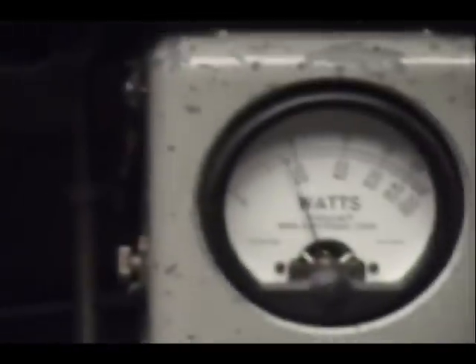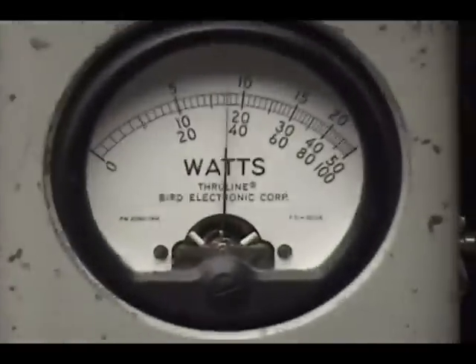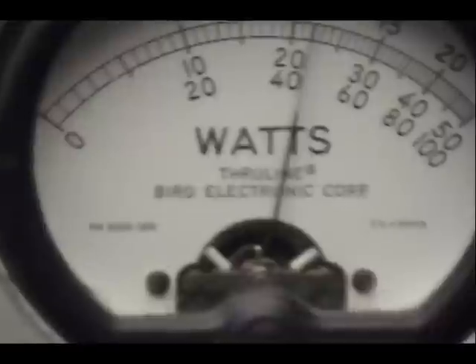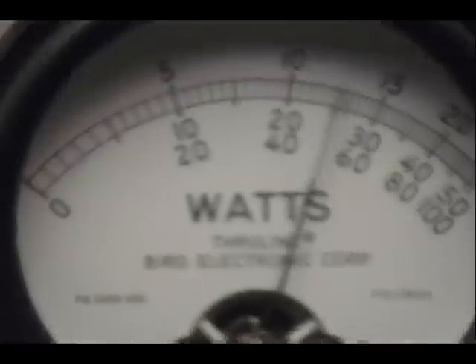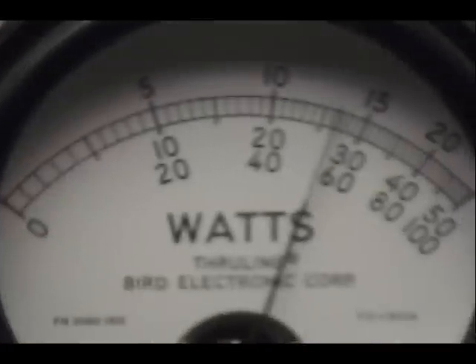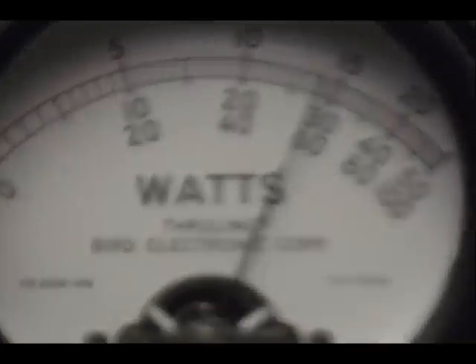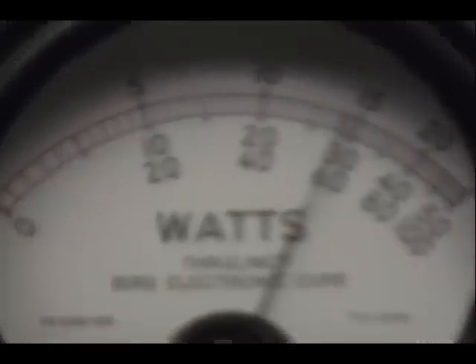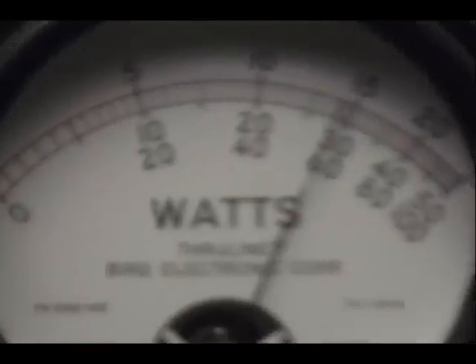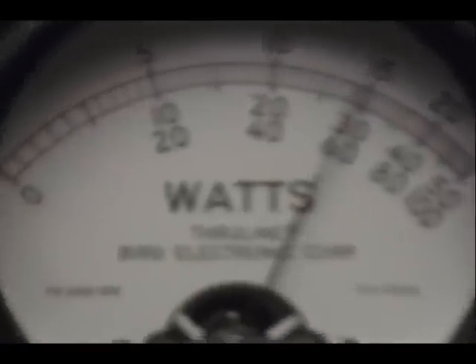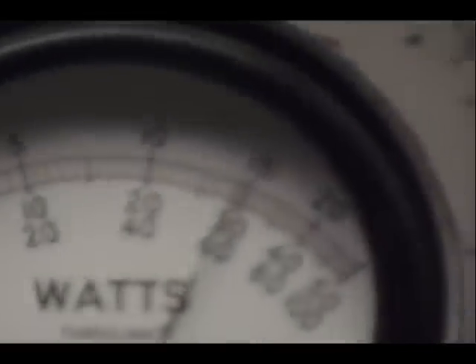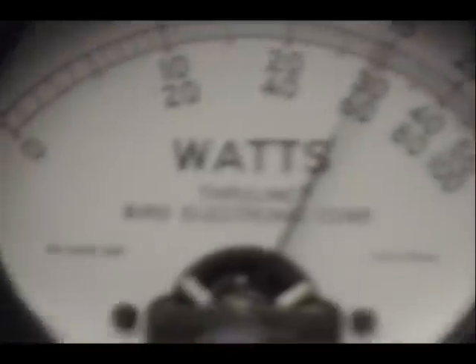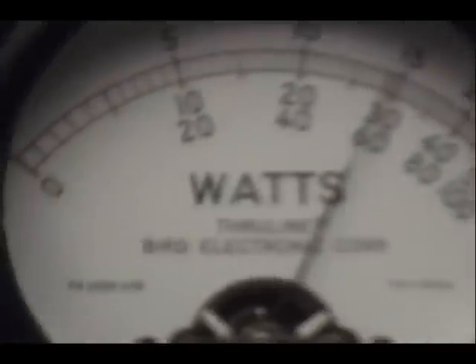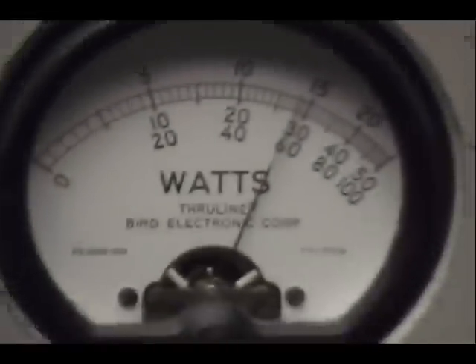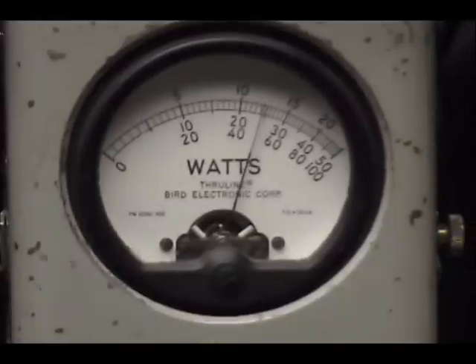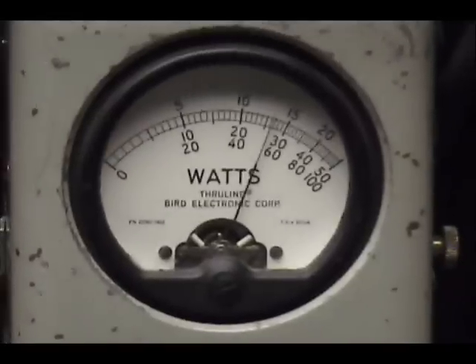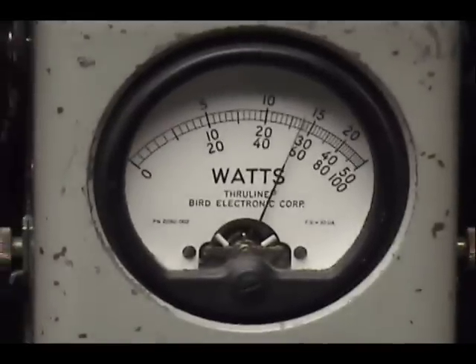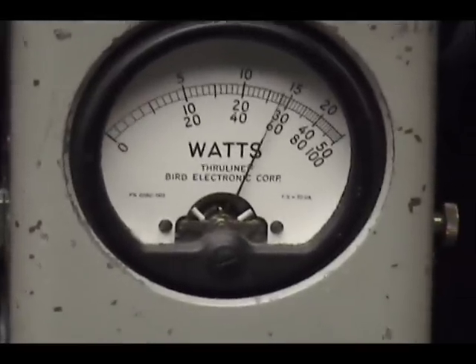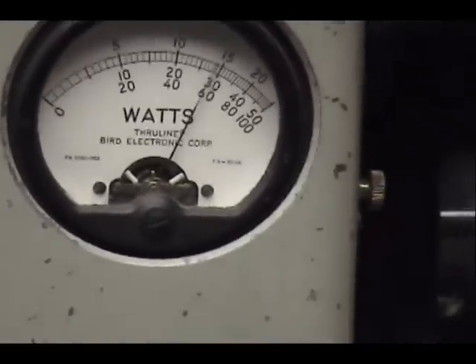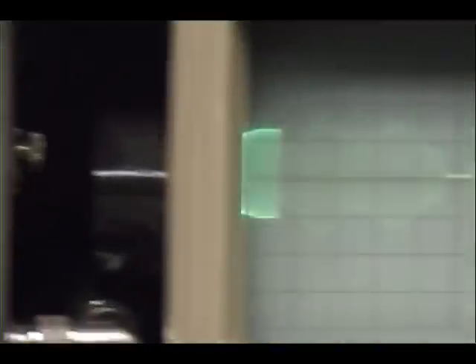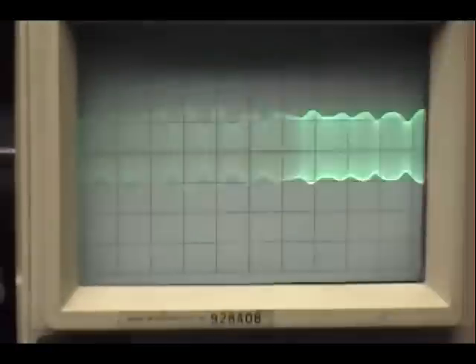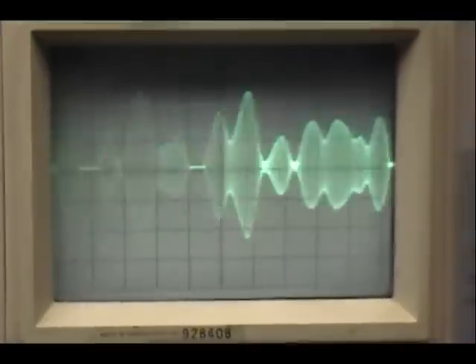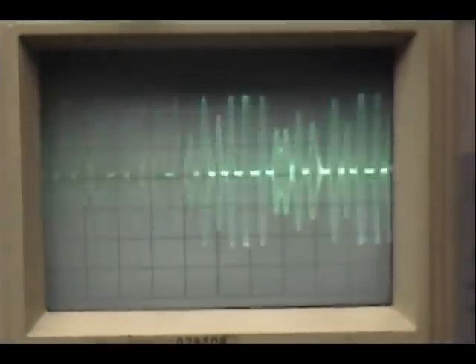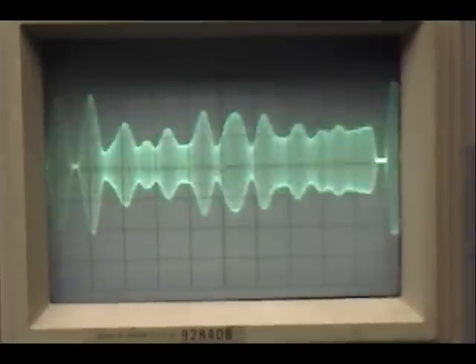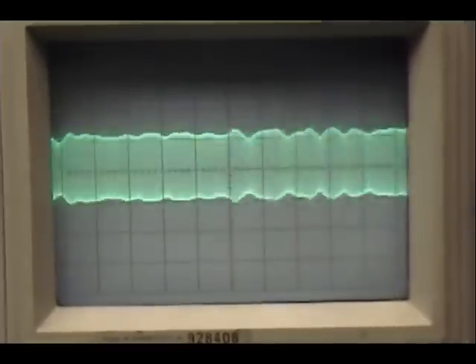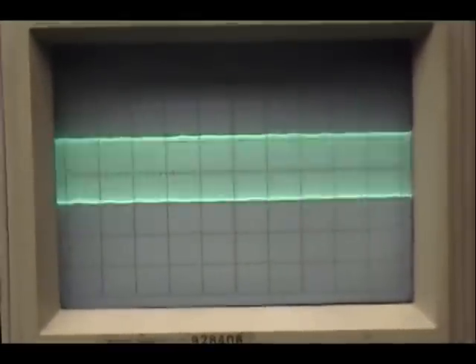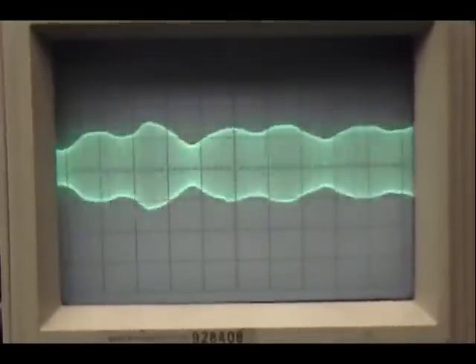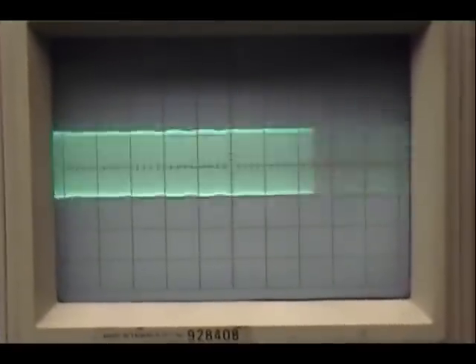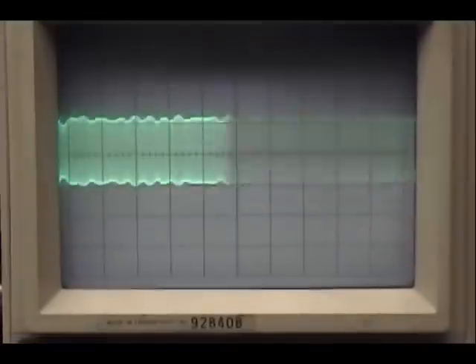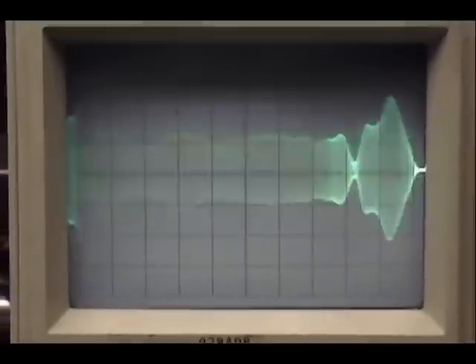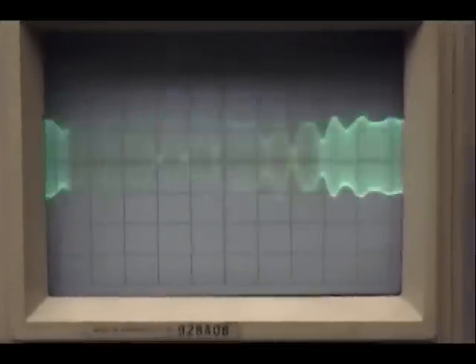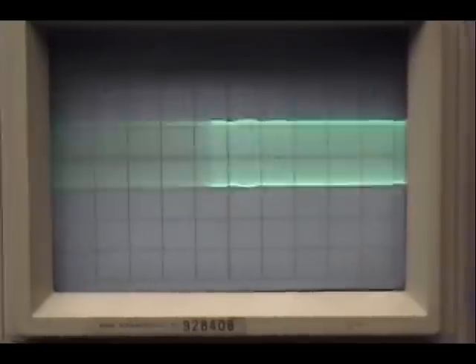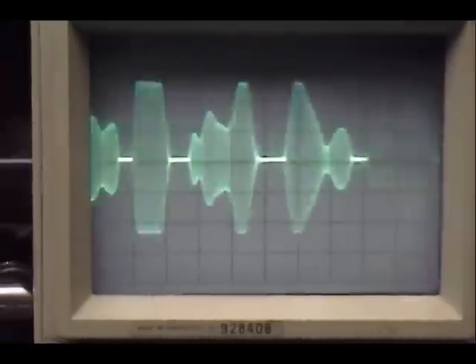Audio check, check, check. One, two, three, four, five. Audio check, check, check. One, two, three, four, five. Audio check, check, check. One, two, three, four, five. Audio check, check. One, two, three, four, five.